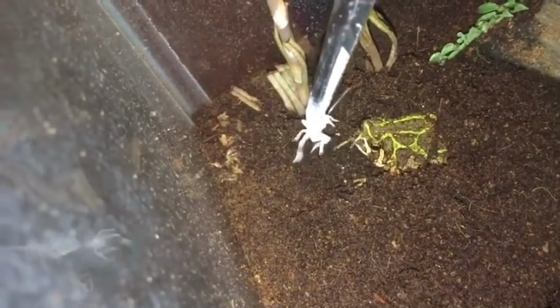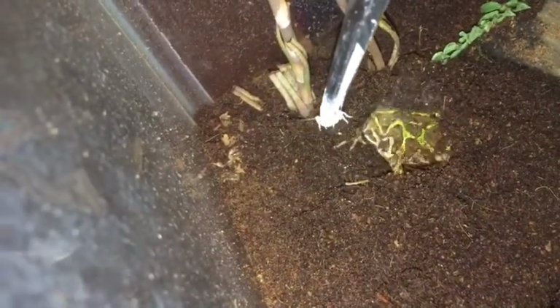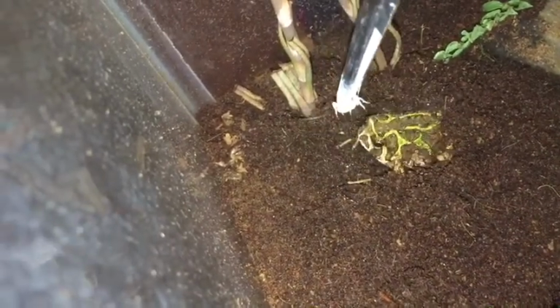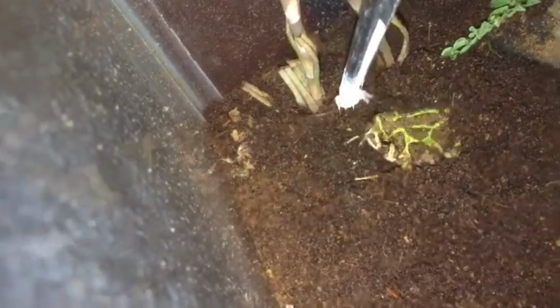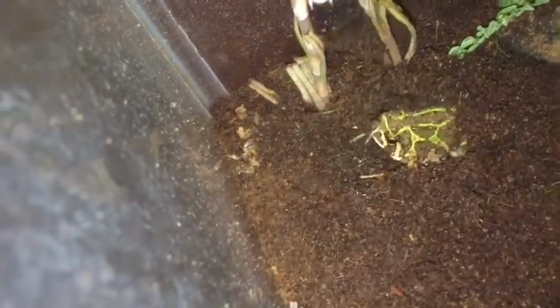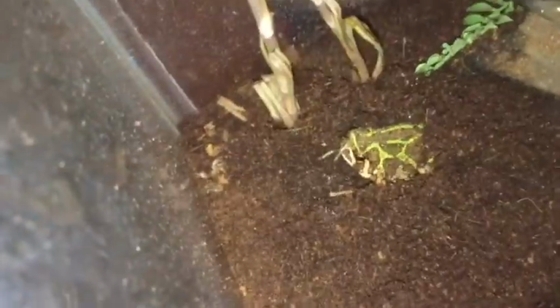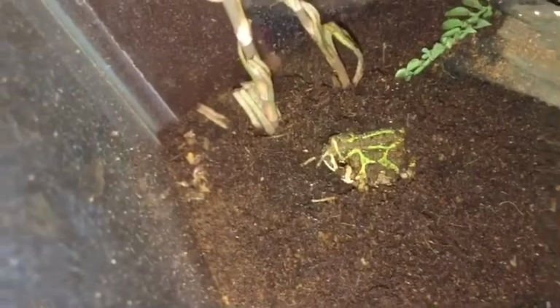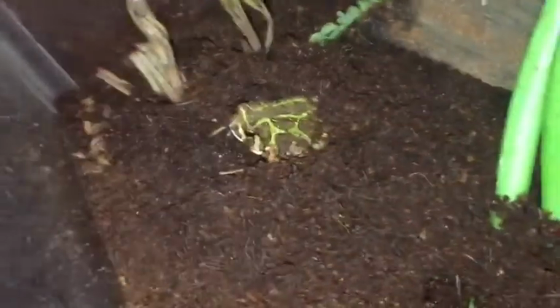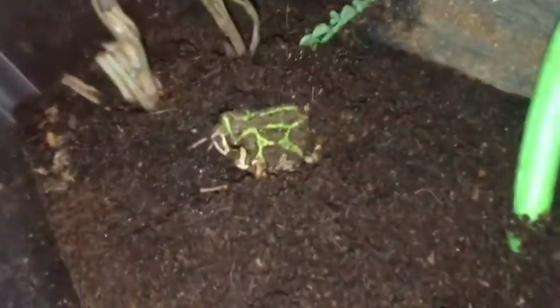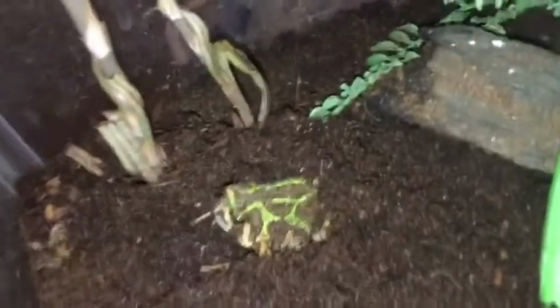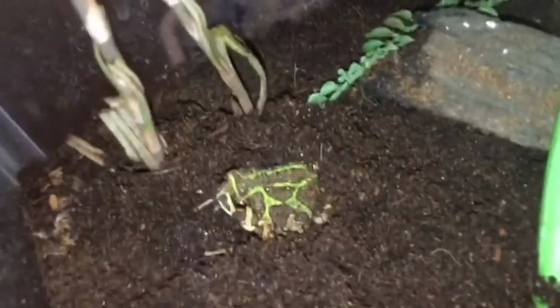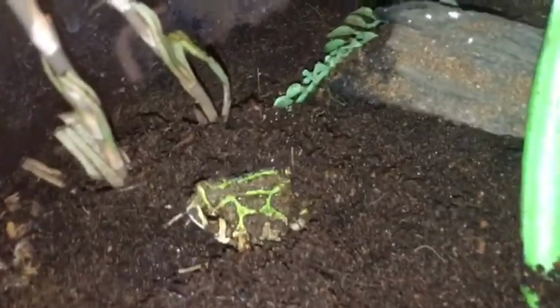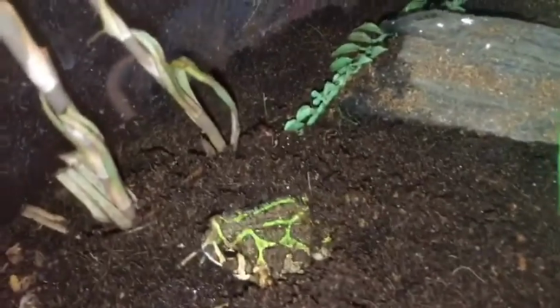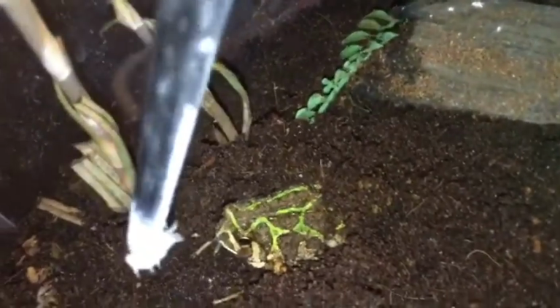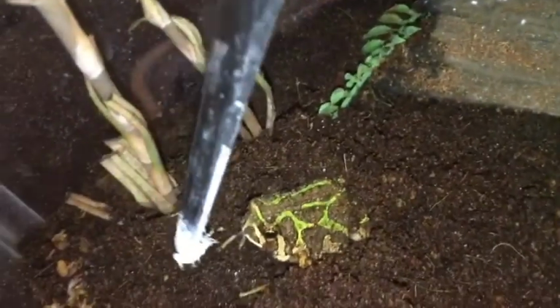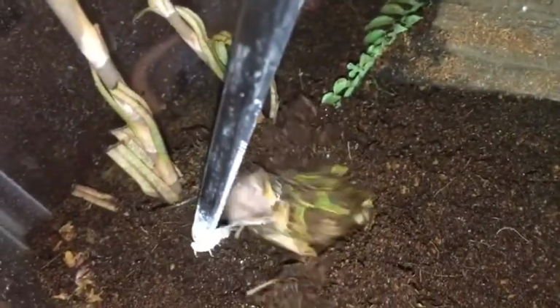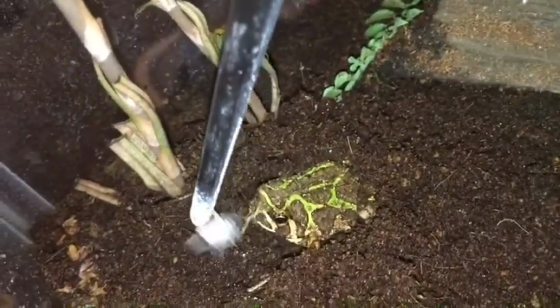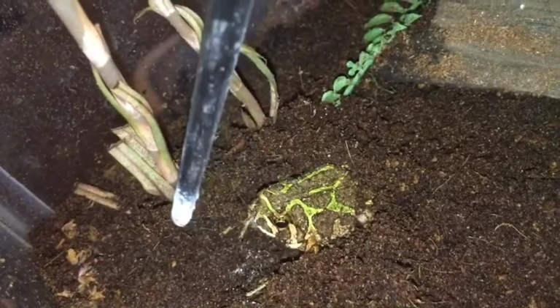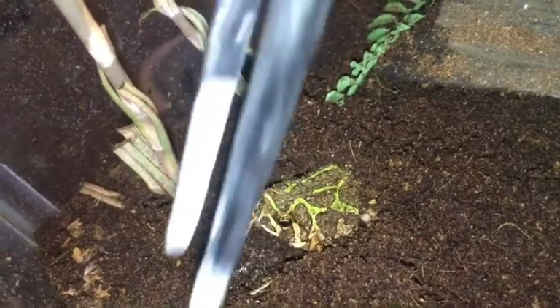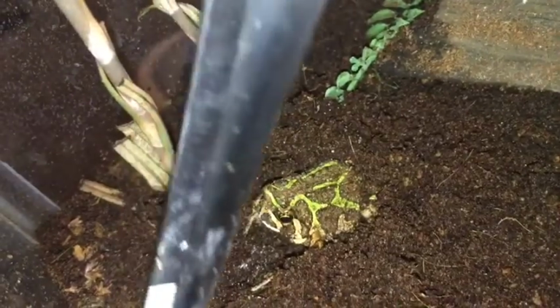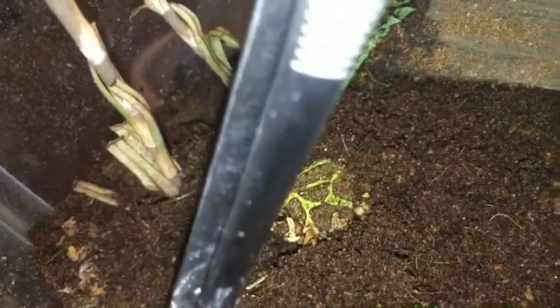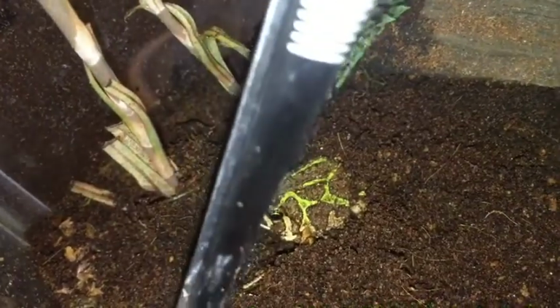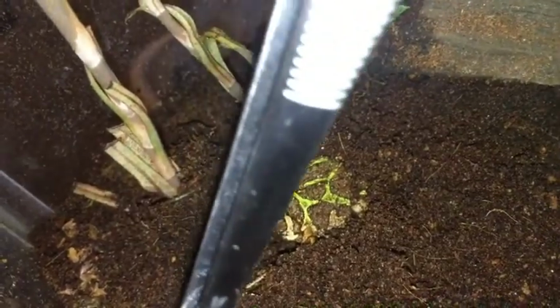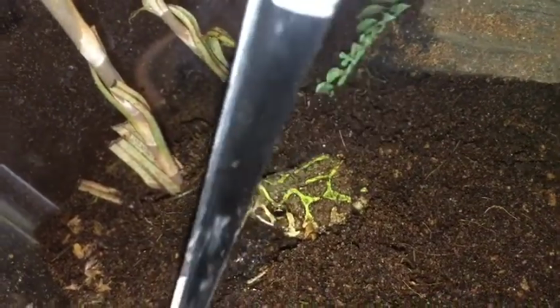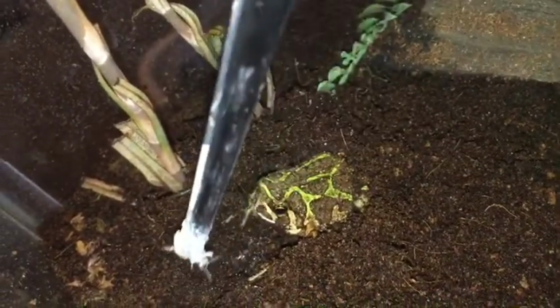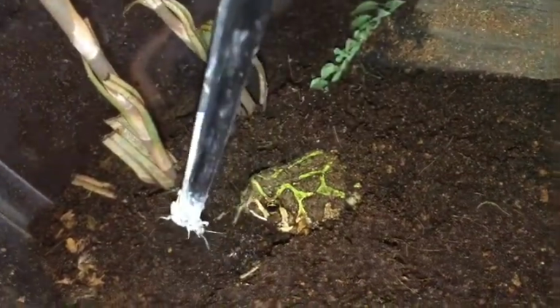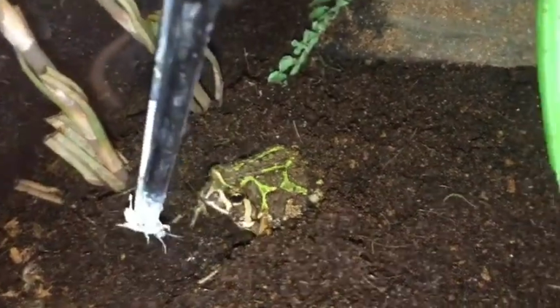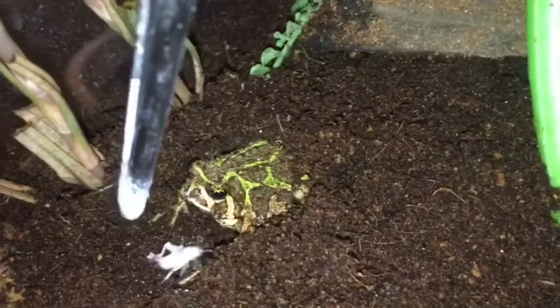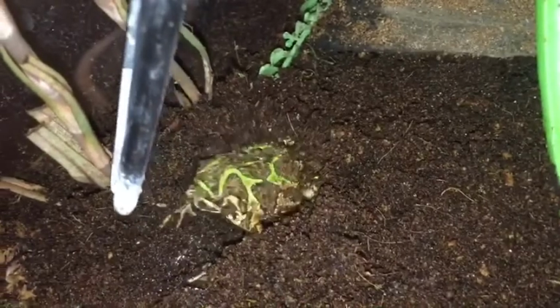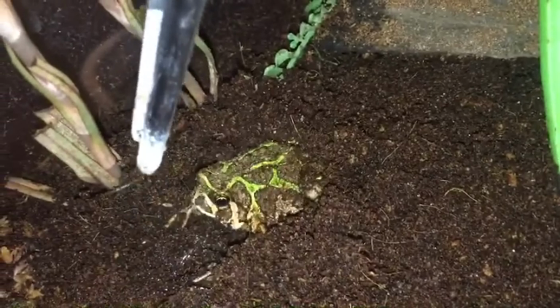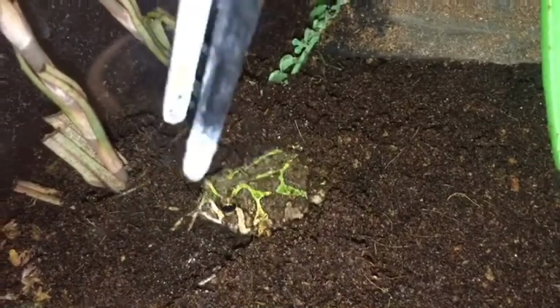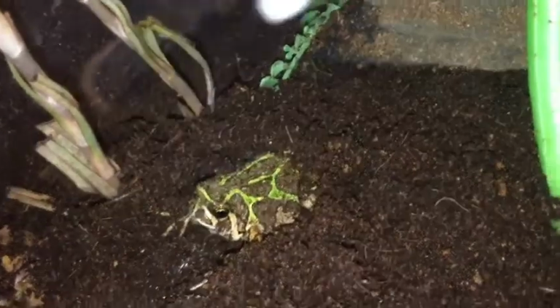Two crickets — whoa, you got that one quick! There you go.